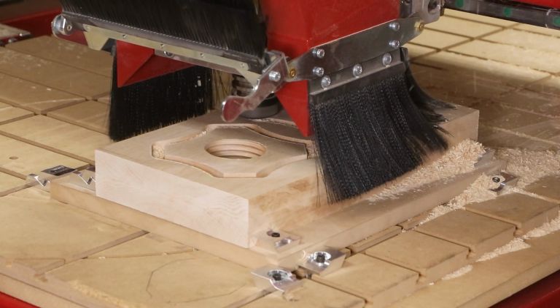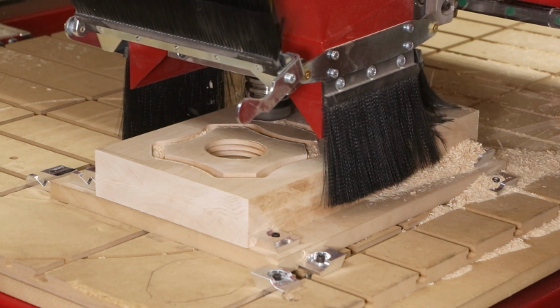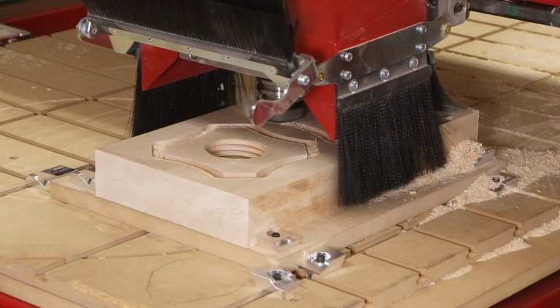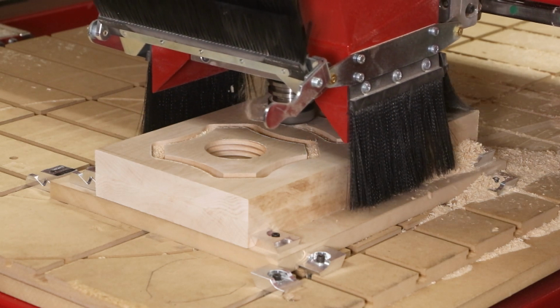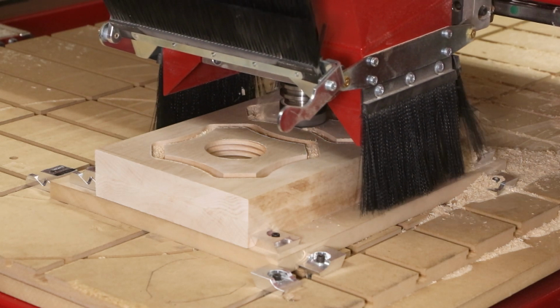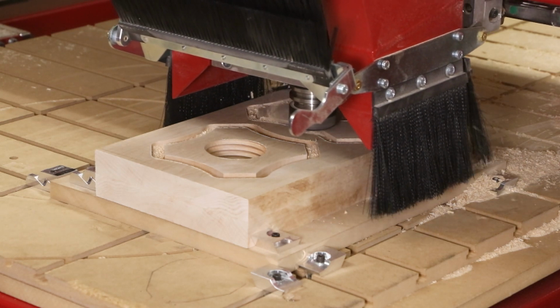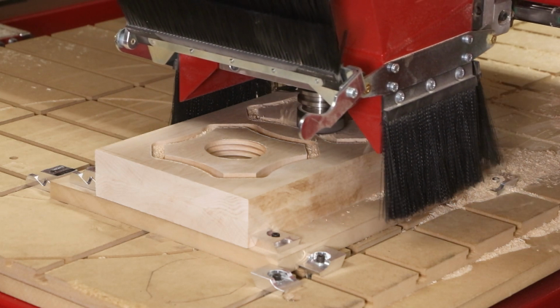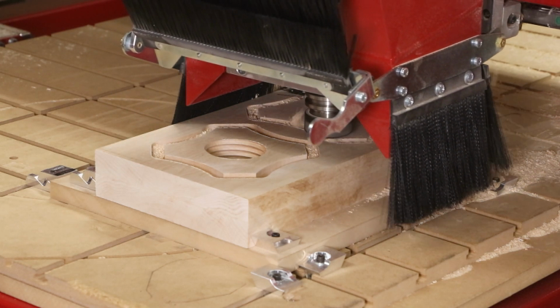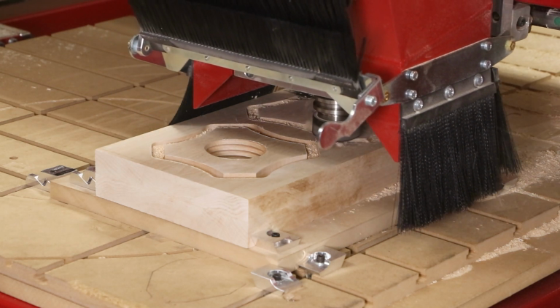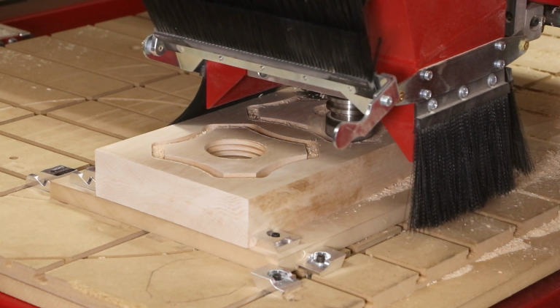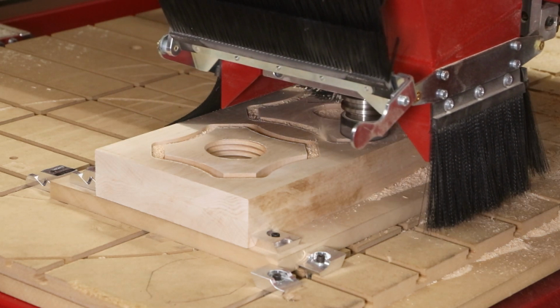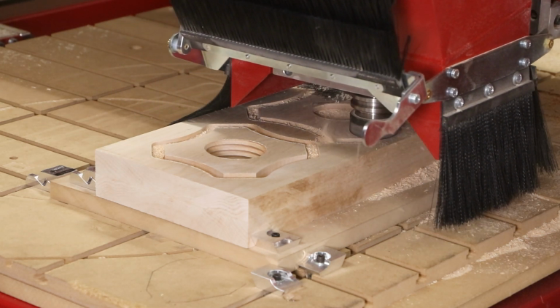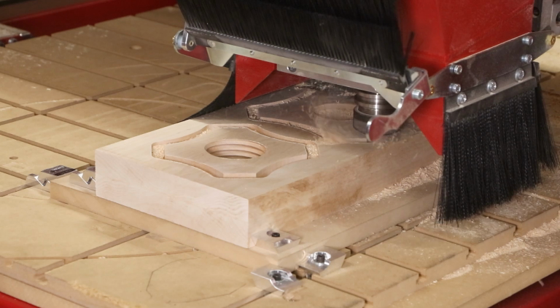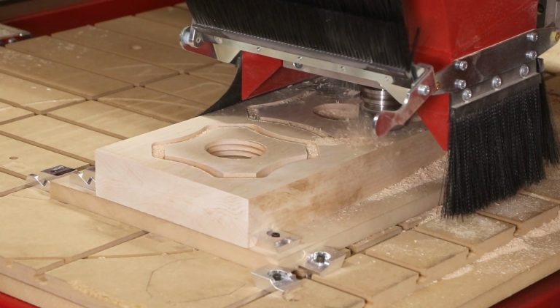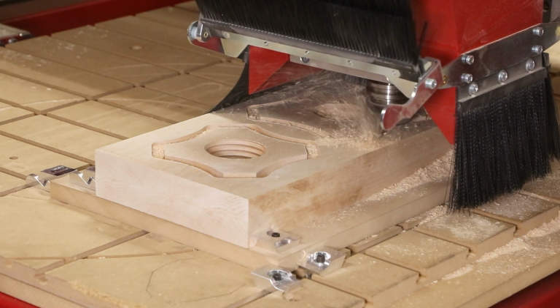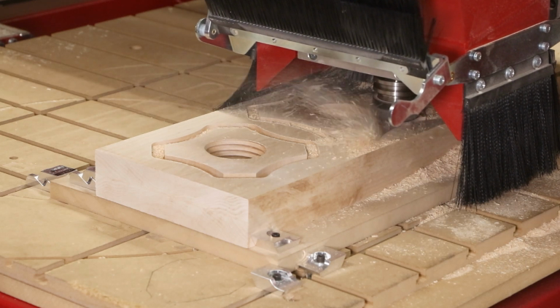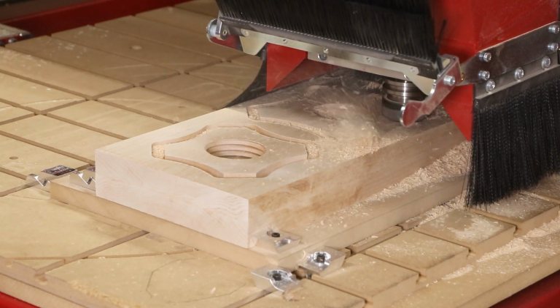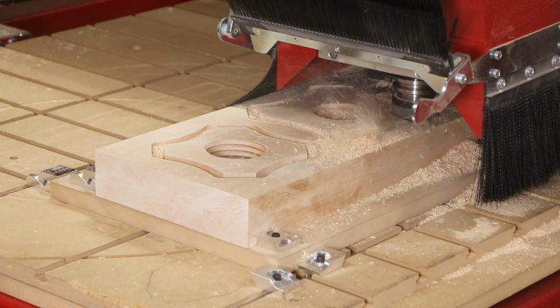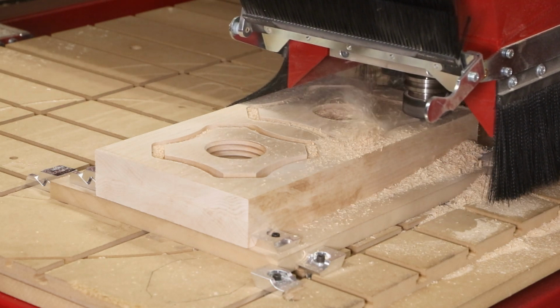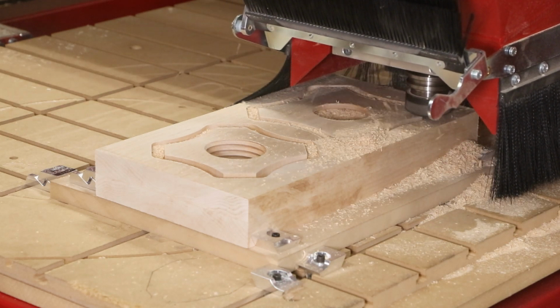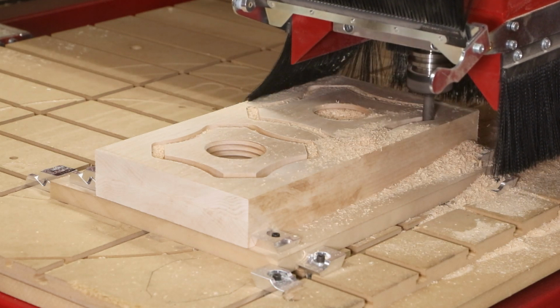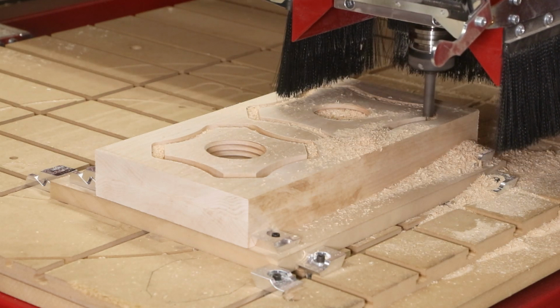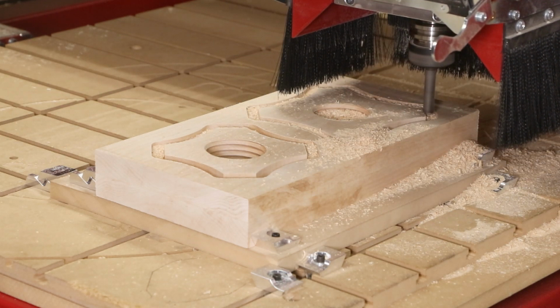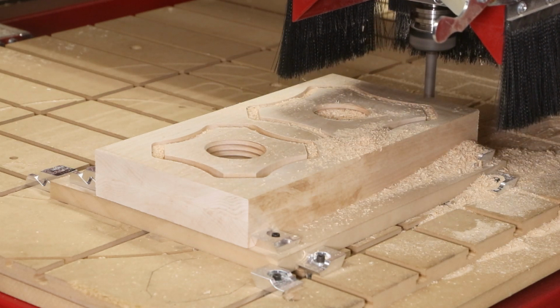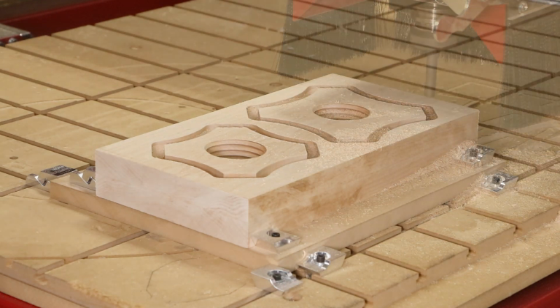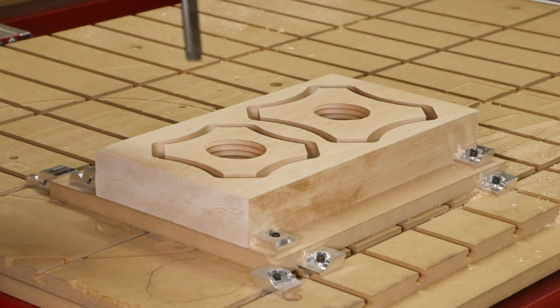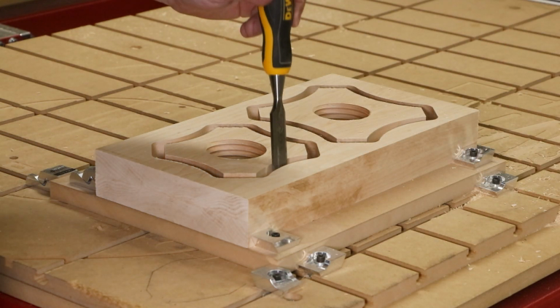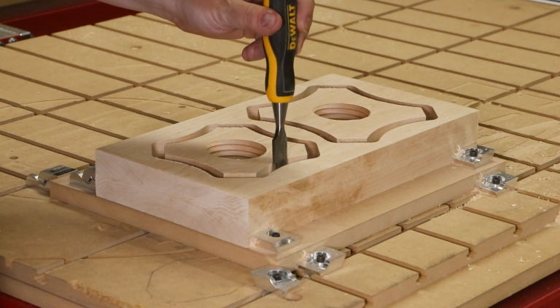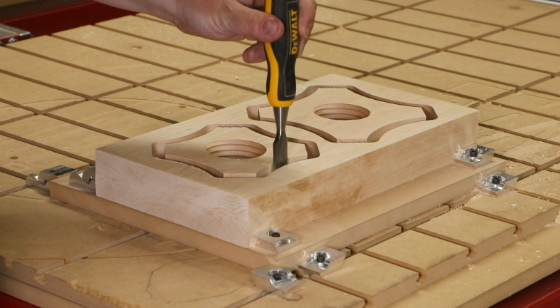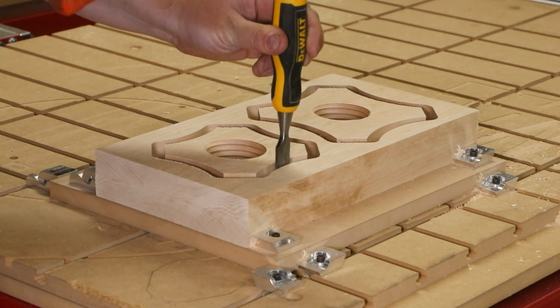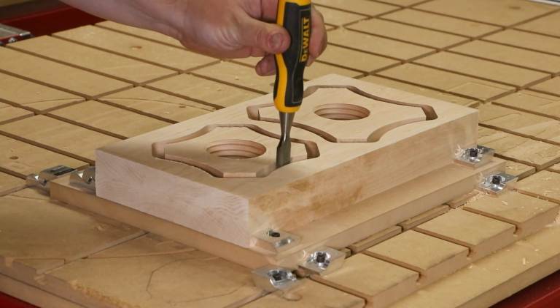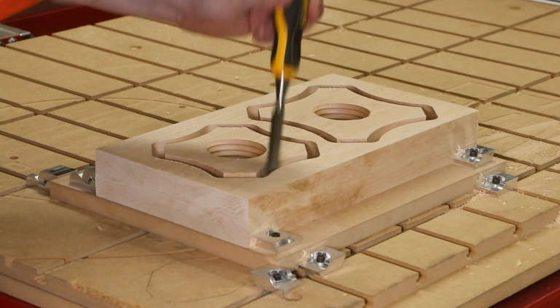We also left tabs to hold the parts in place. These are easily removed with a chisel or bandsaw and can be cleaned up with a trim router or router table.